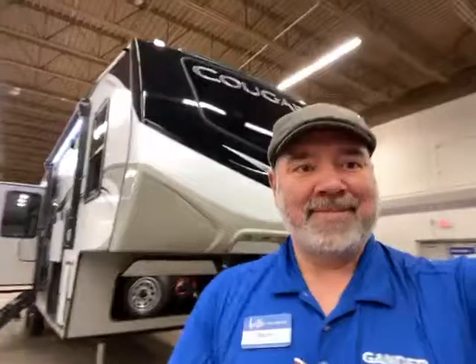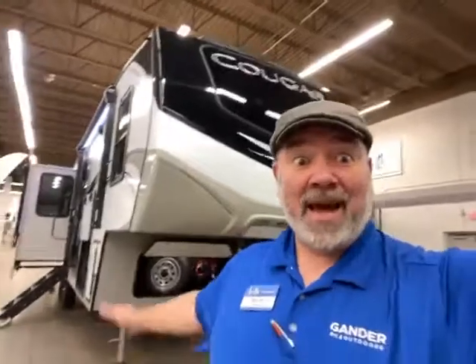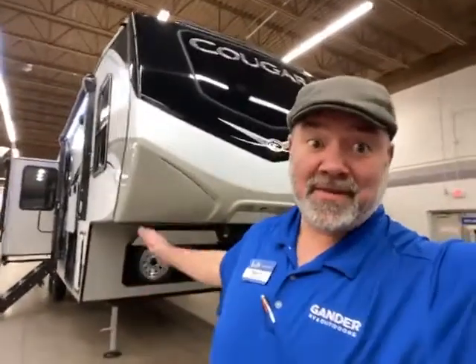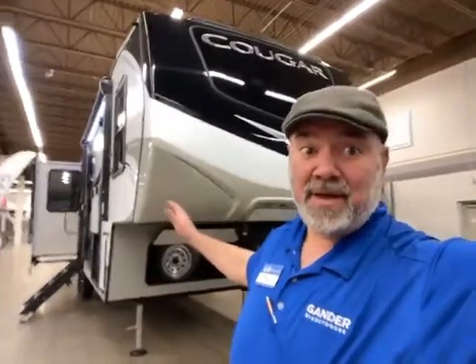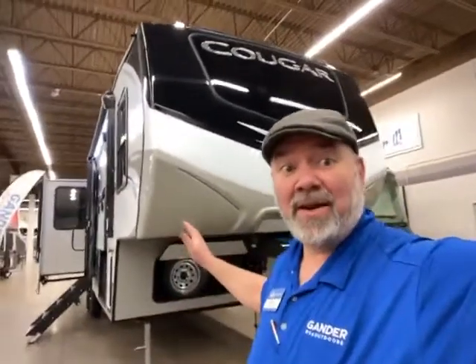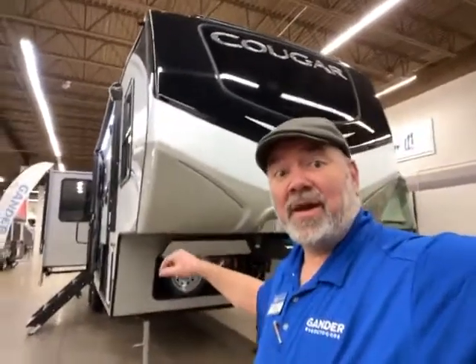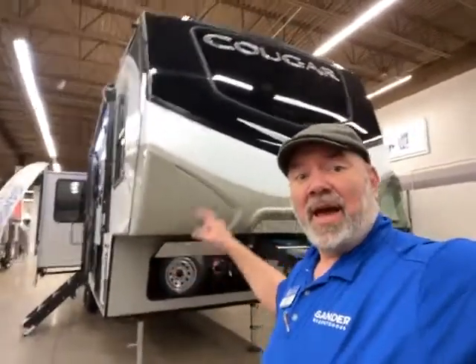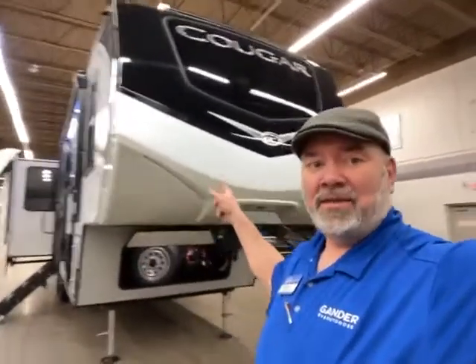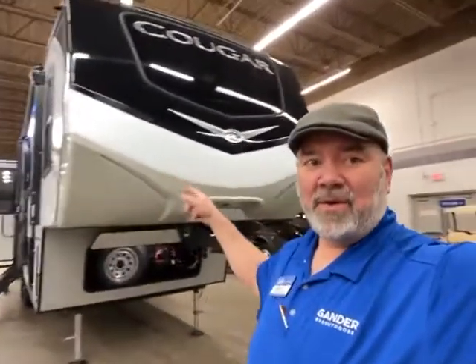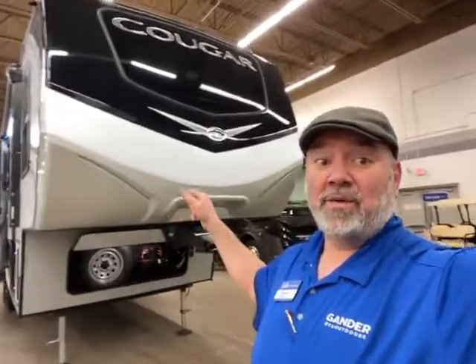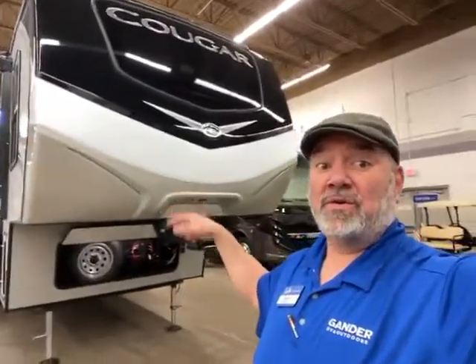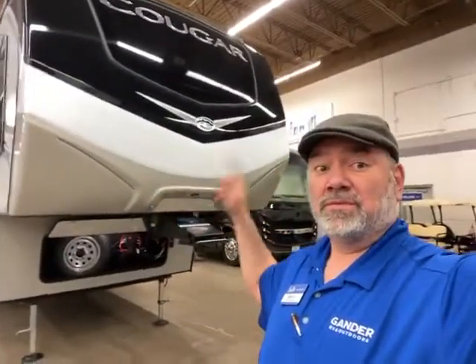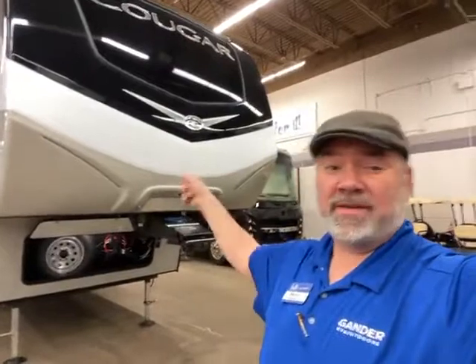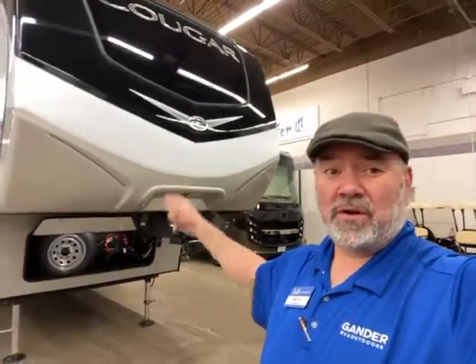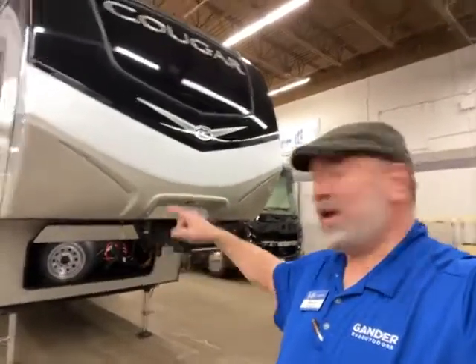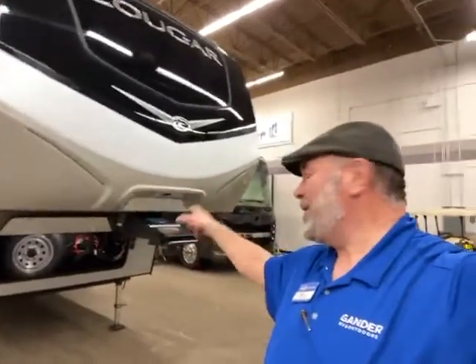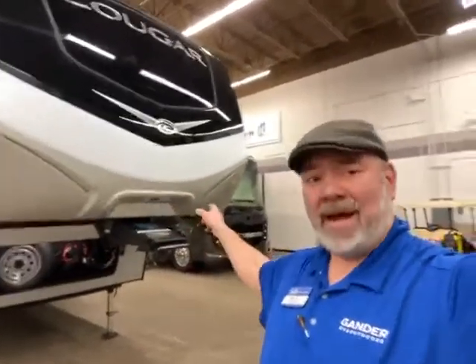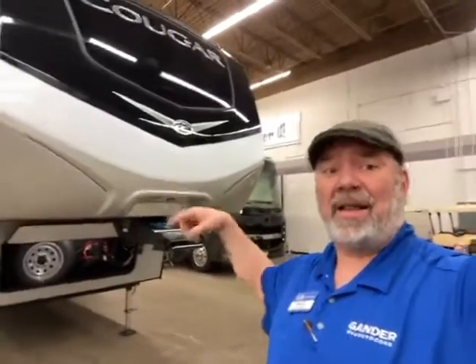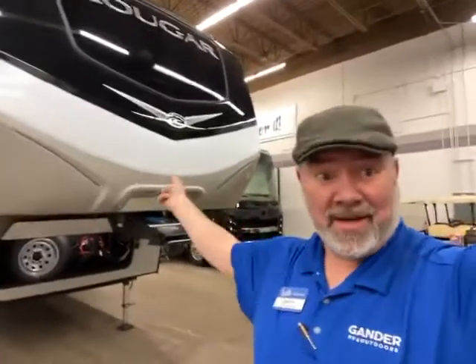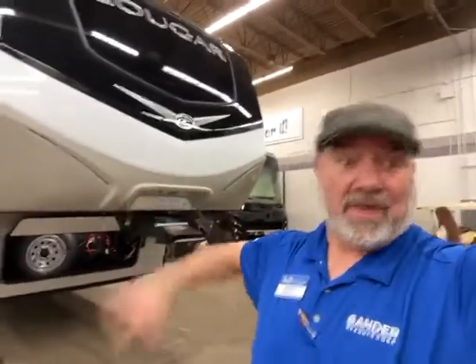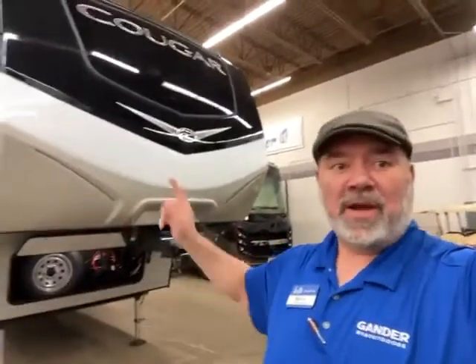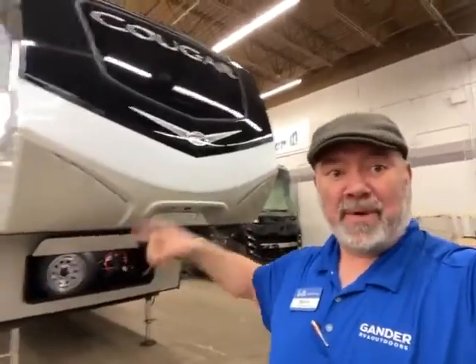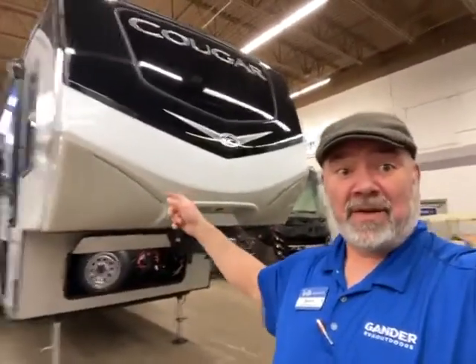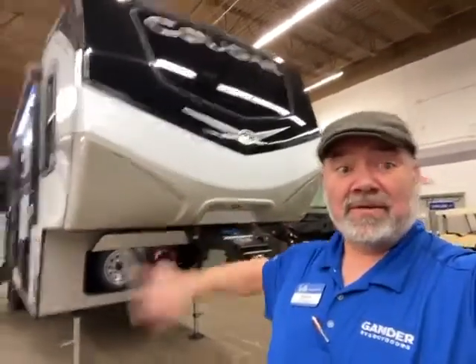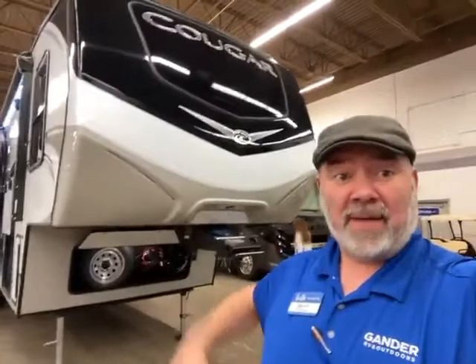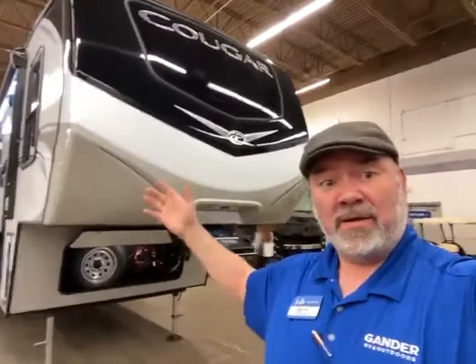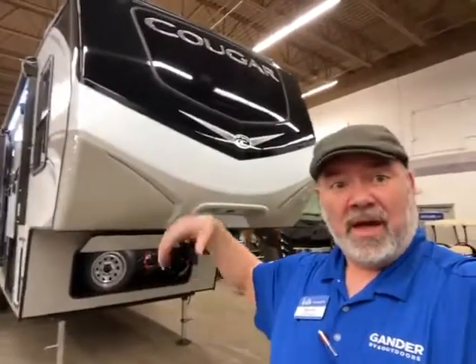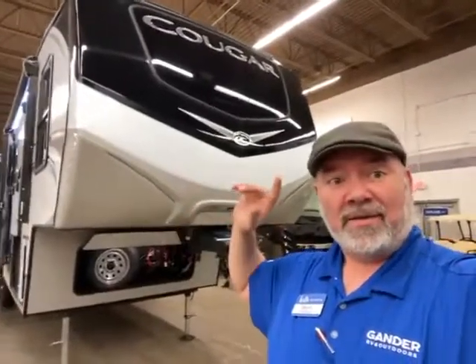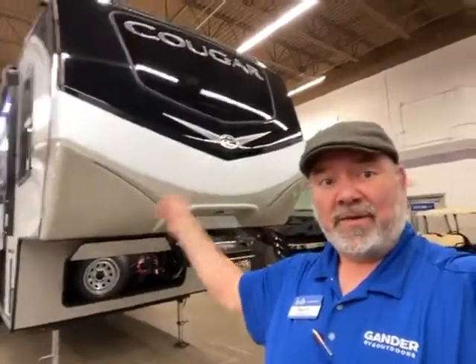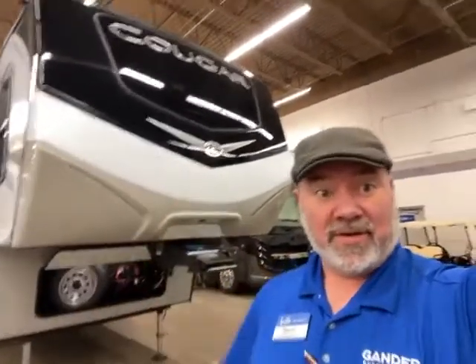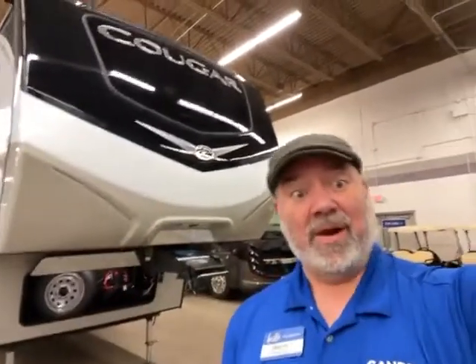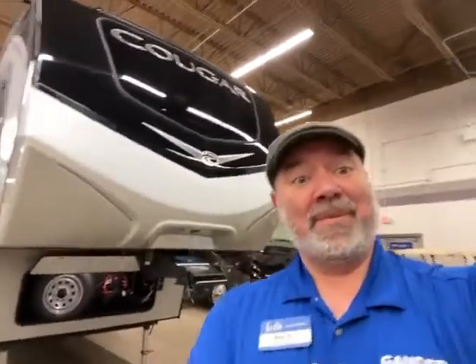Hey guys, this is Big Ben here at Gander RV, and today I'm going to do a 2022 Keystone Cougar 290 RLS. Super nice camper, about 10,000 pounds, upgraded, and has a lot of great features, so let's get right to the camper.